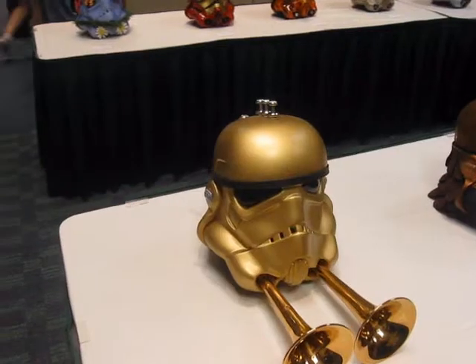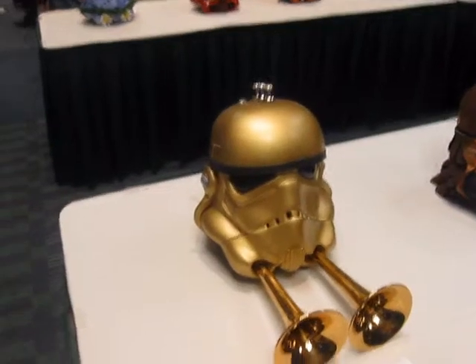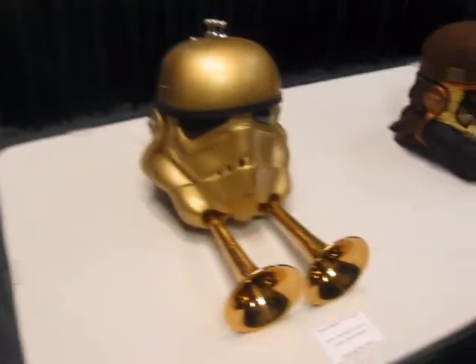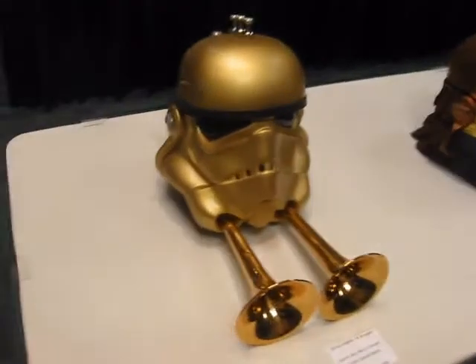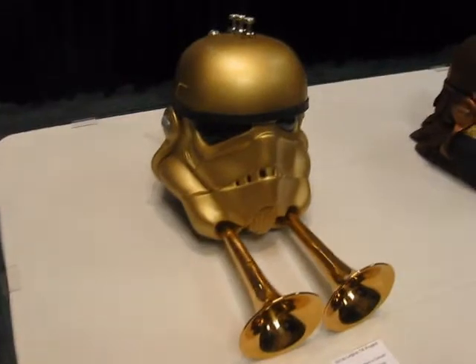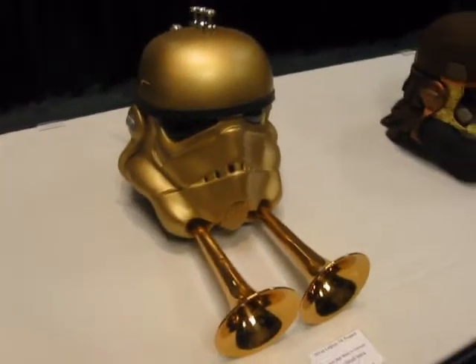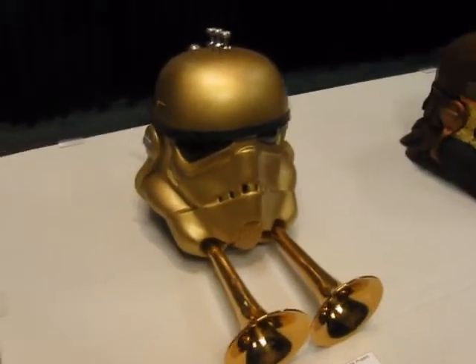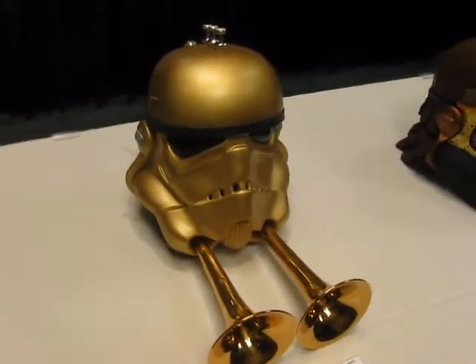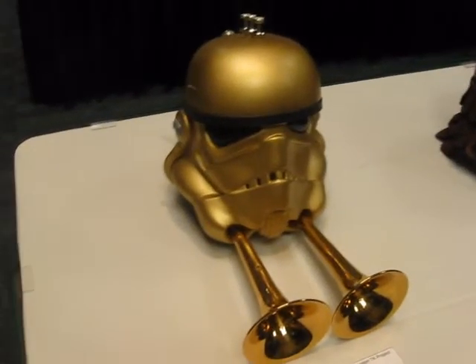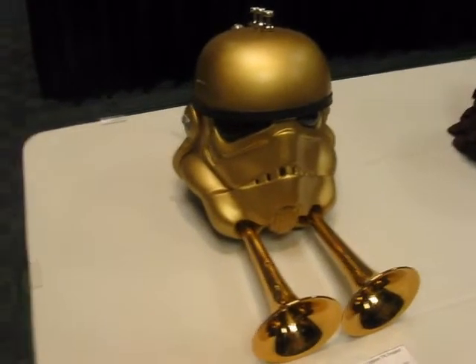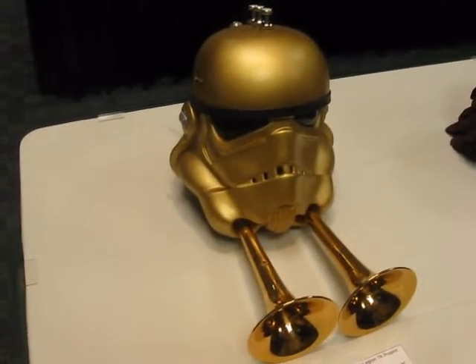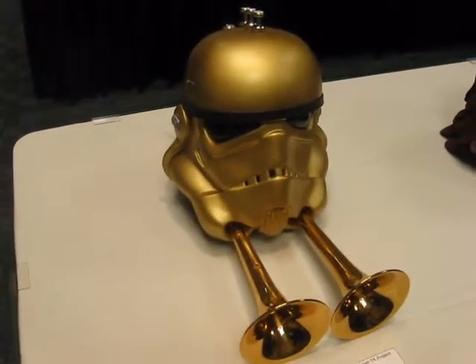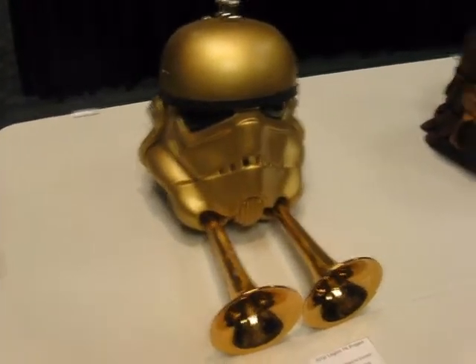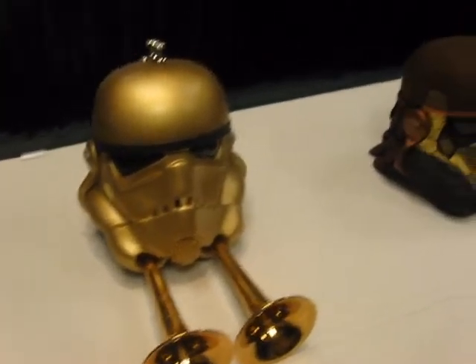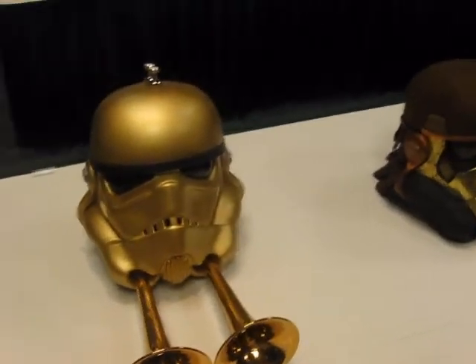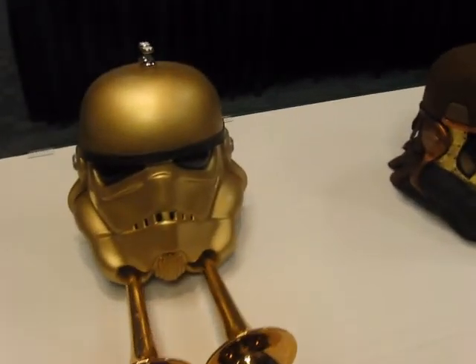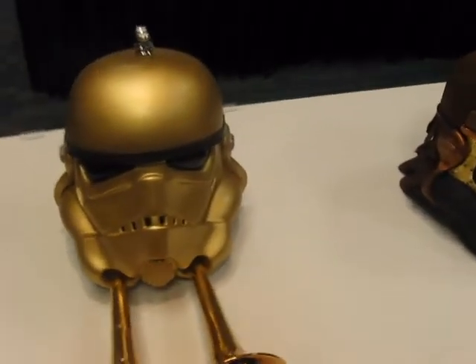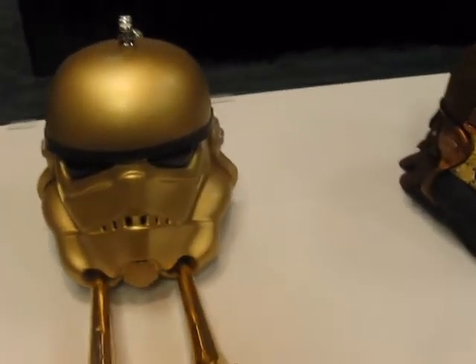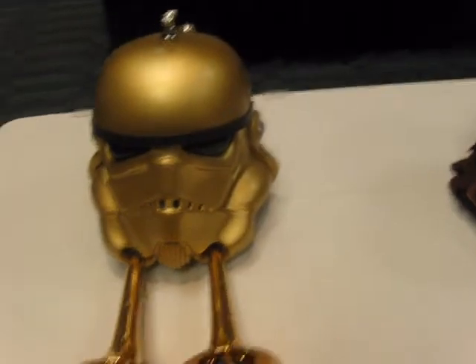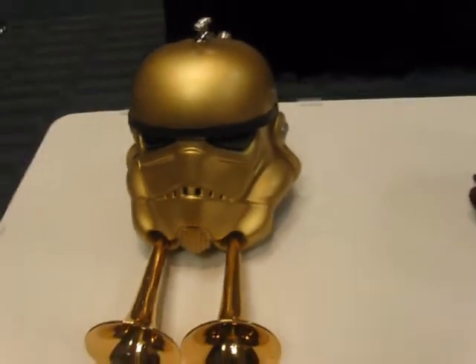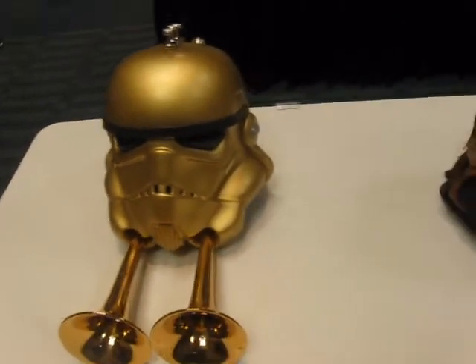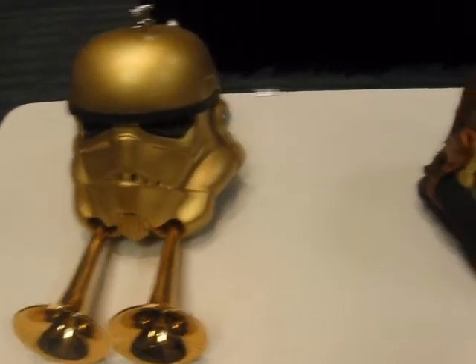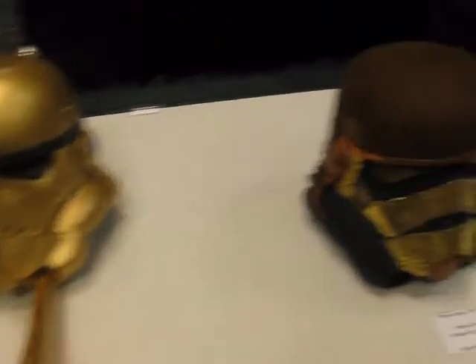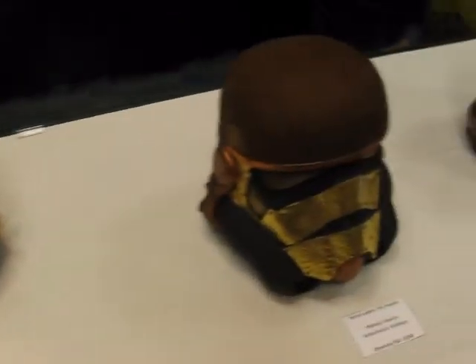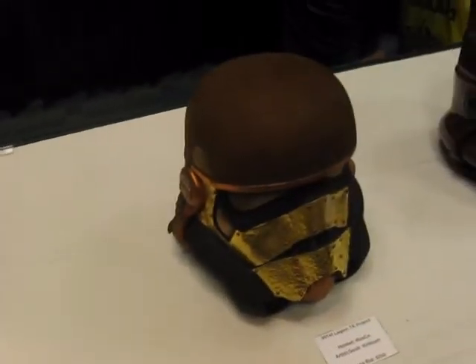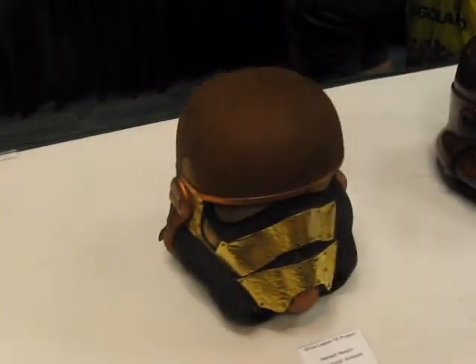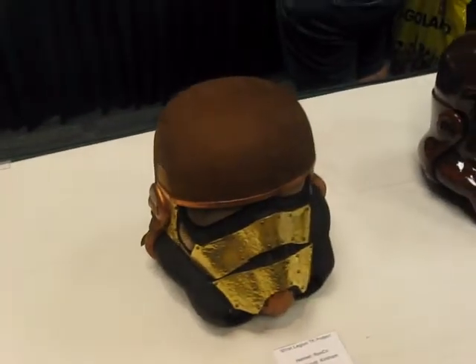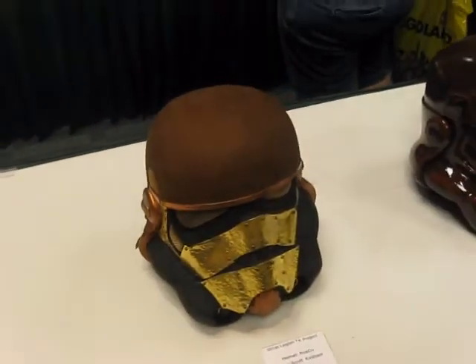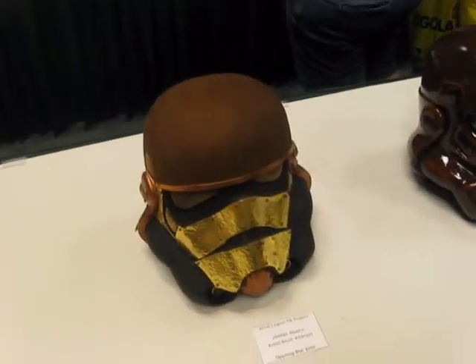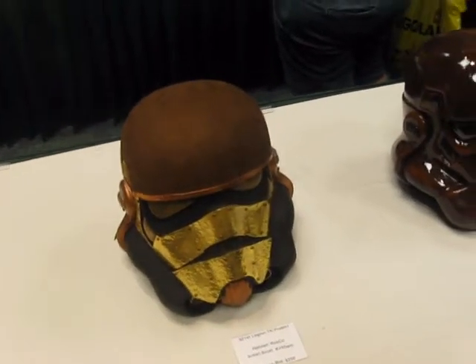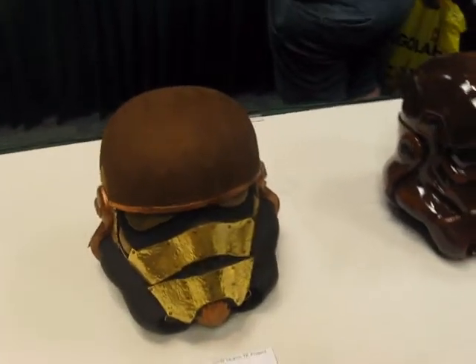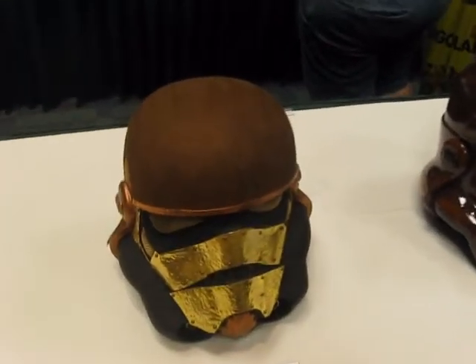Okay, back again with part two of the first Legion TK project, trying to get the rest of the helmets.